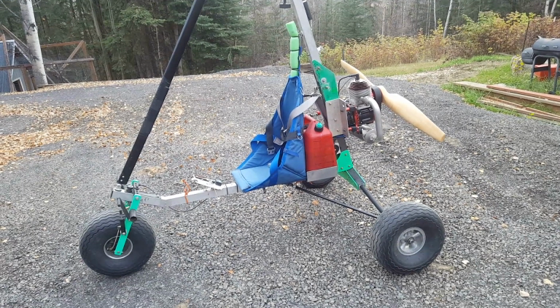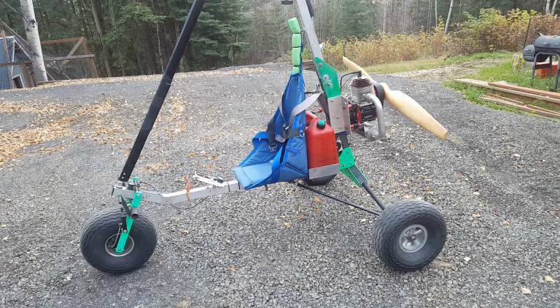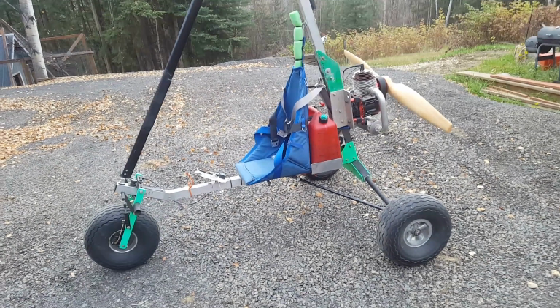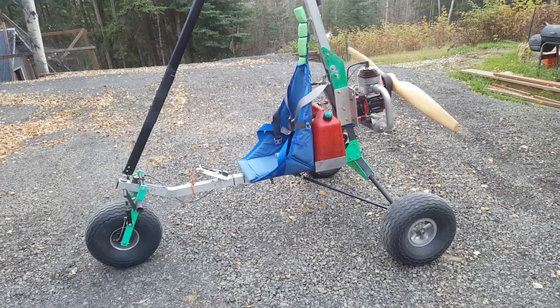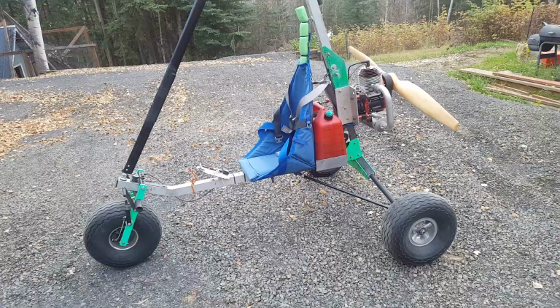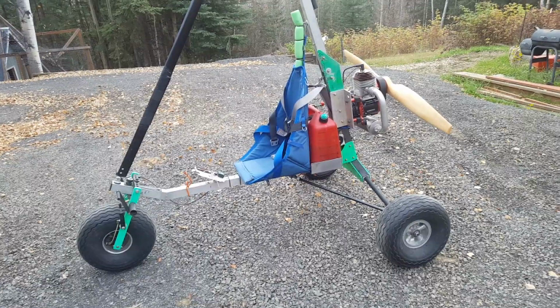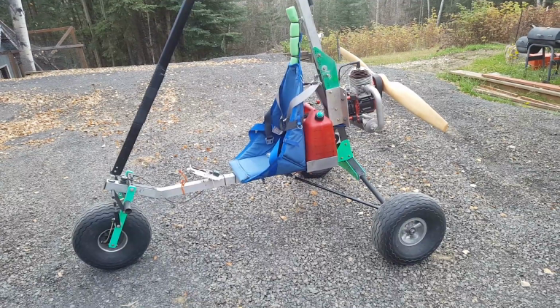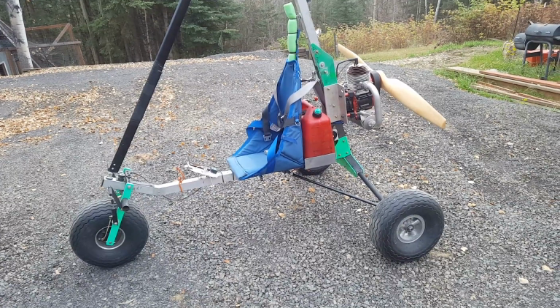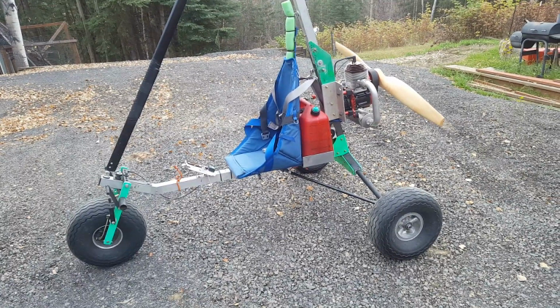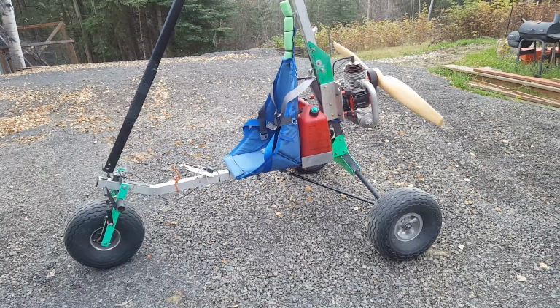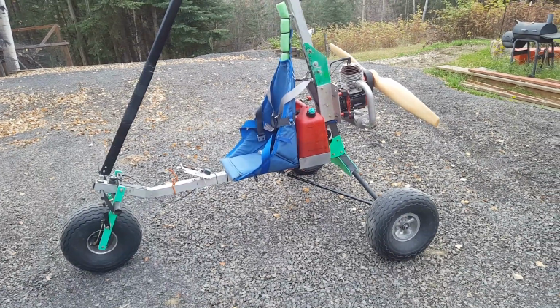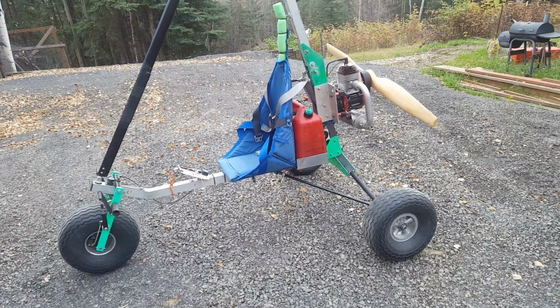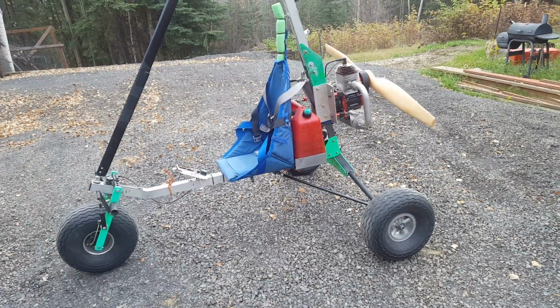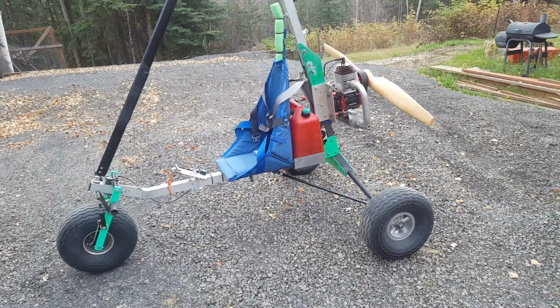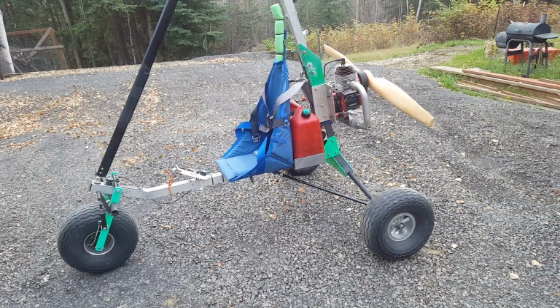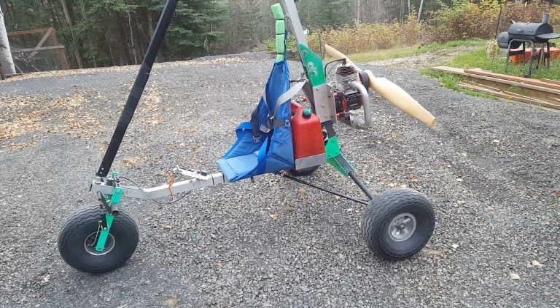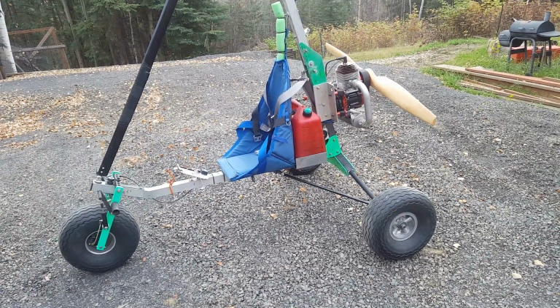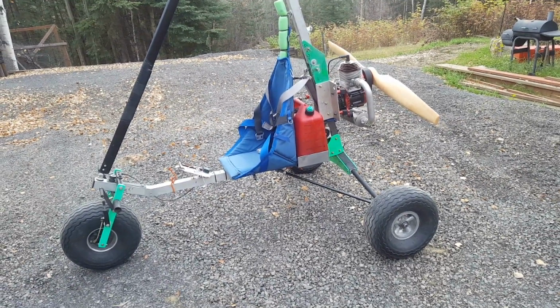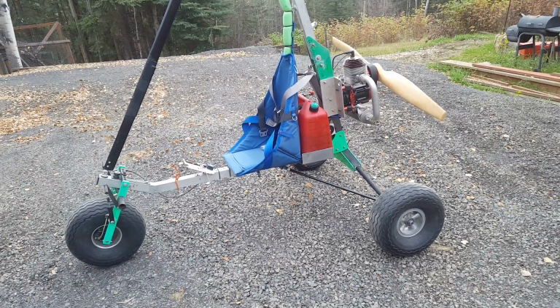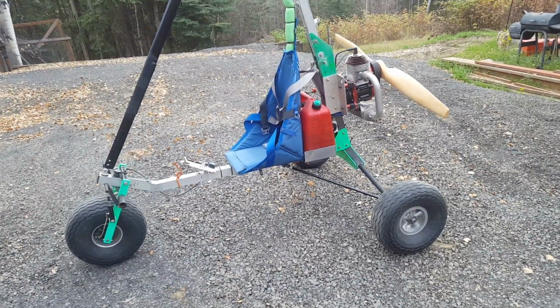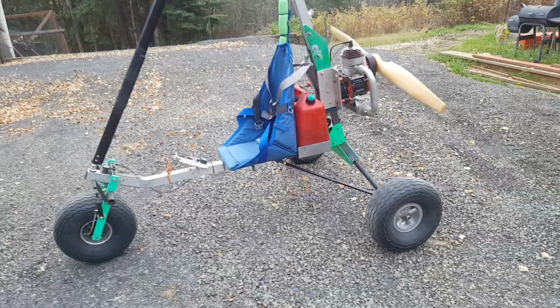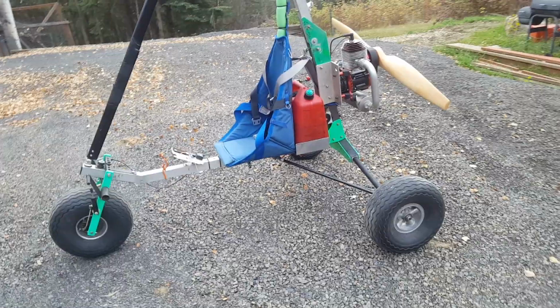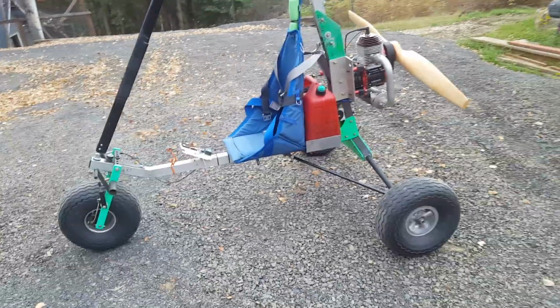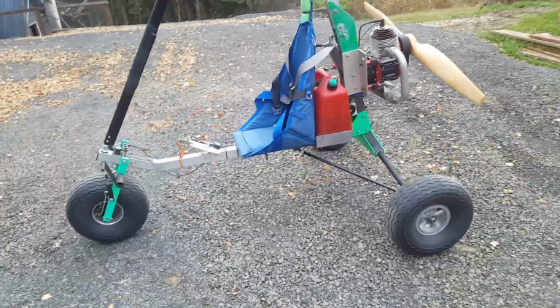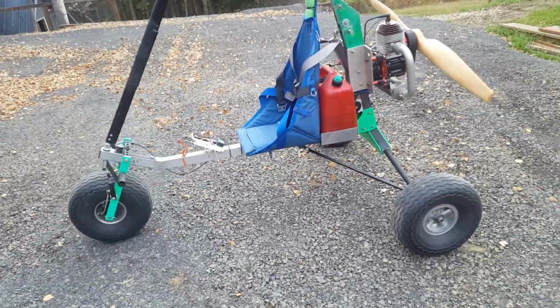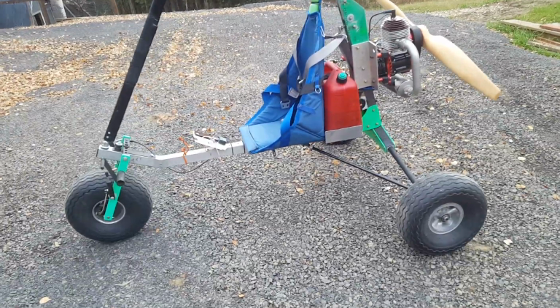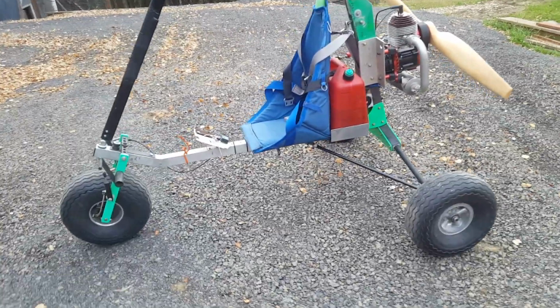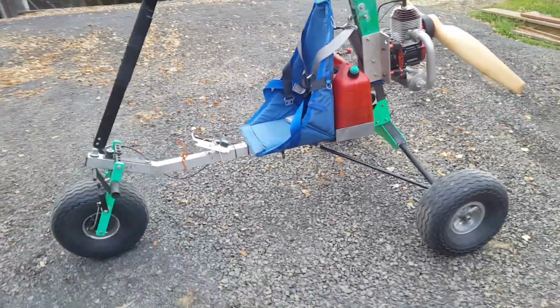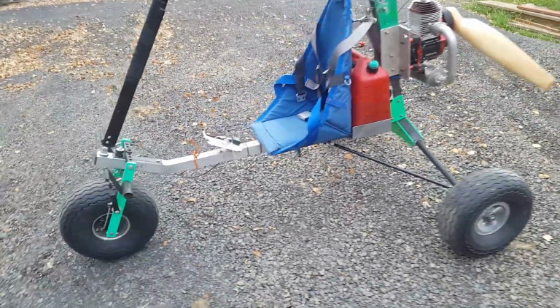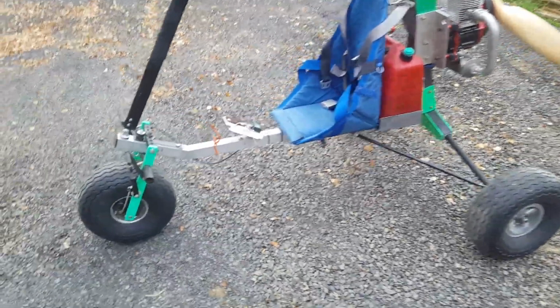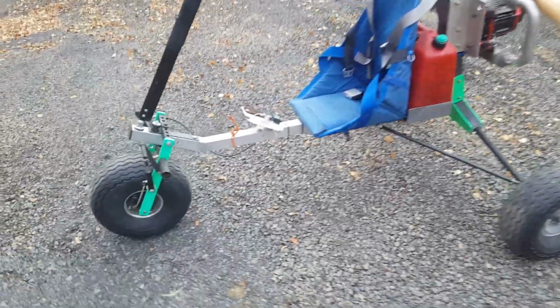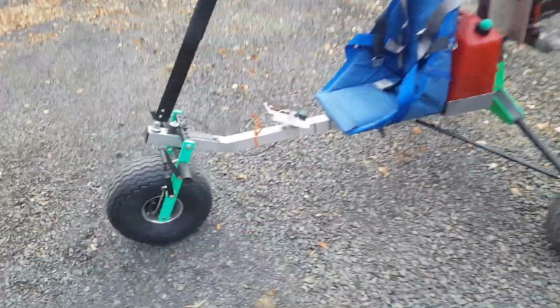I had some people asking about this trike that I fly, and I wanted to just show you a couple things about it.